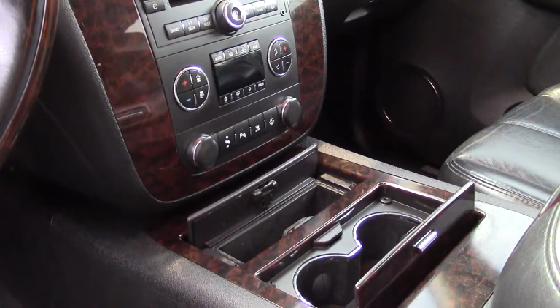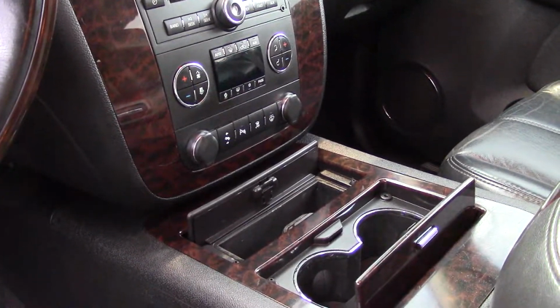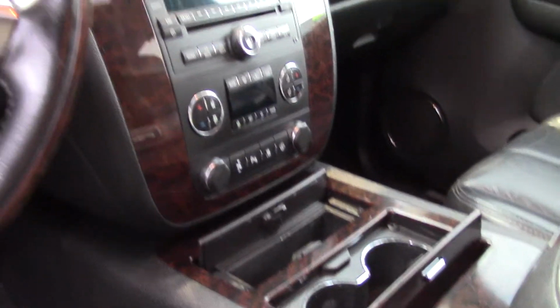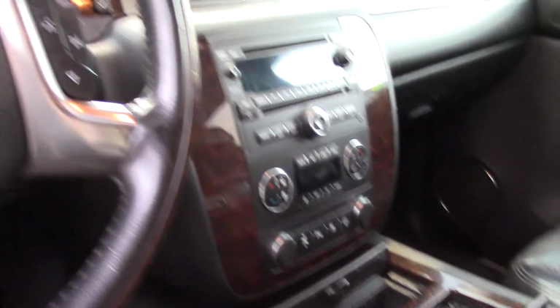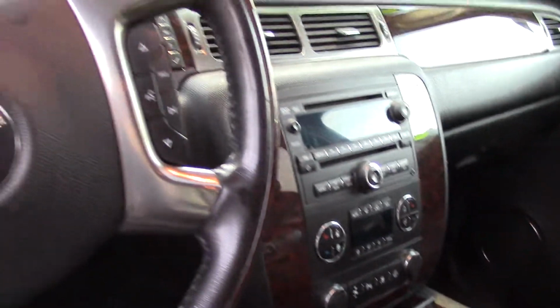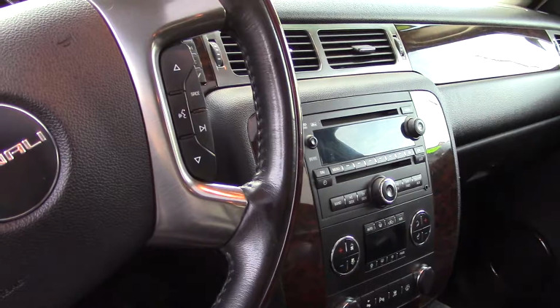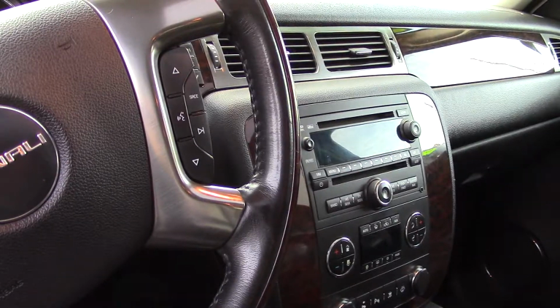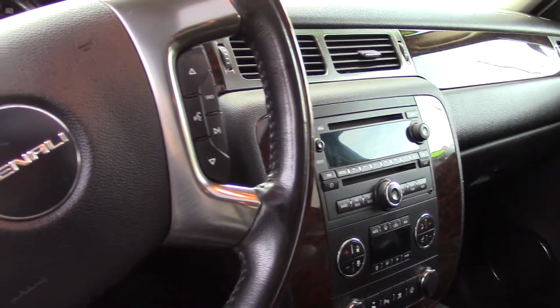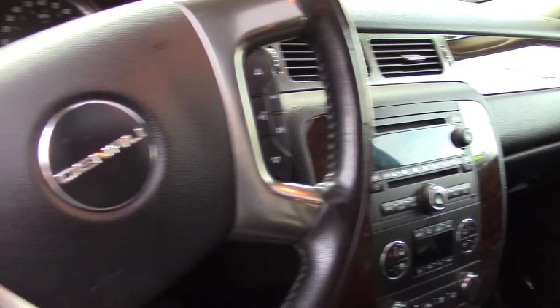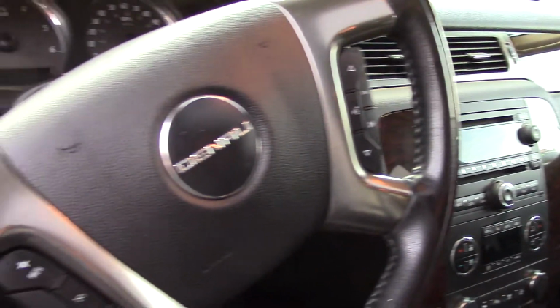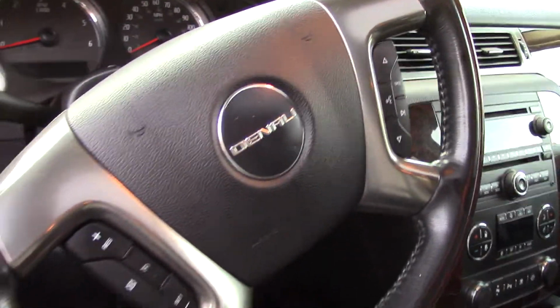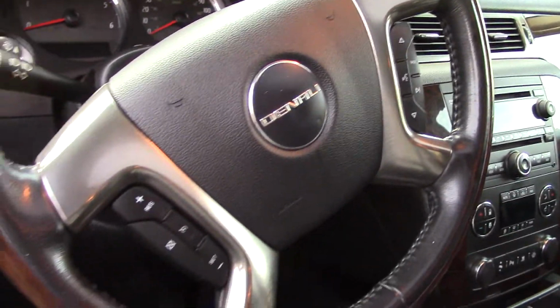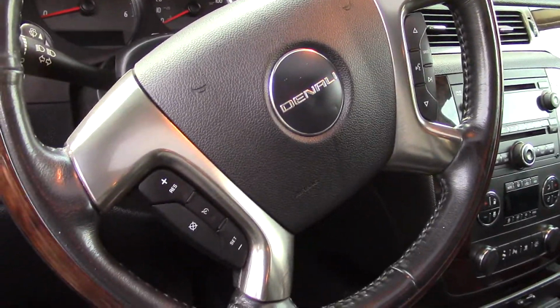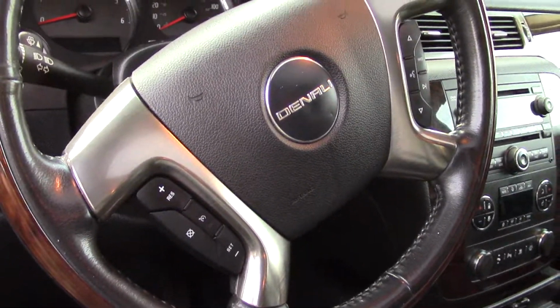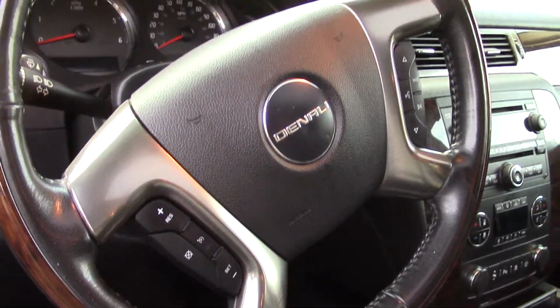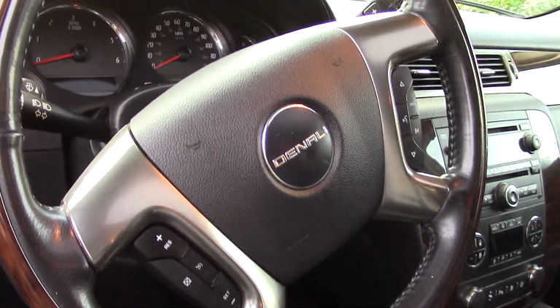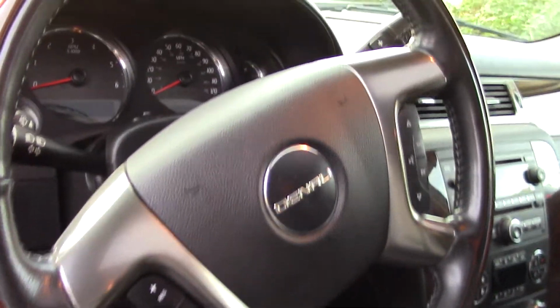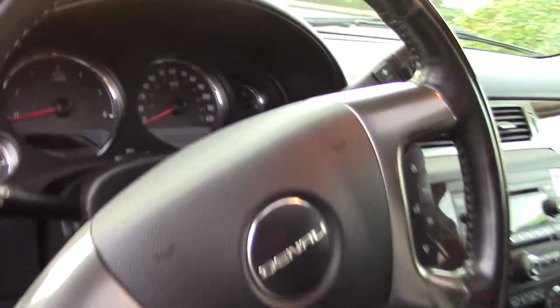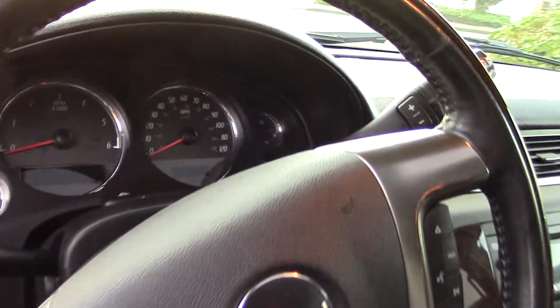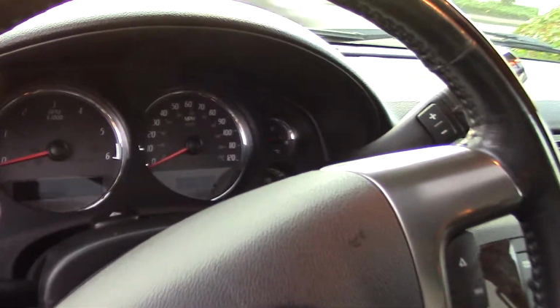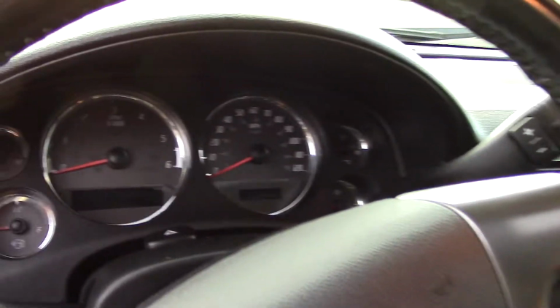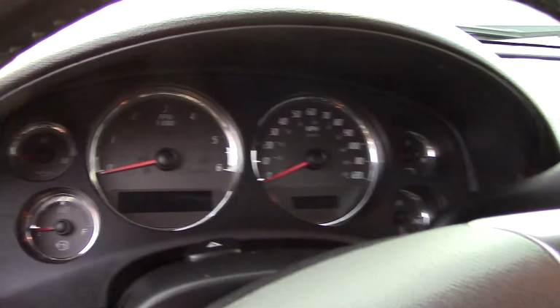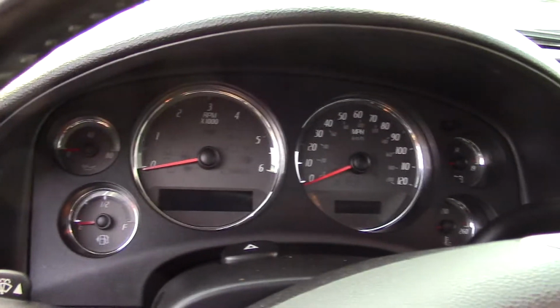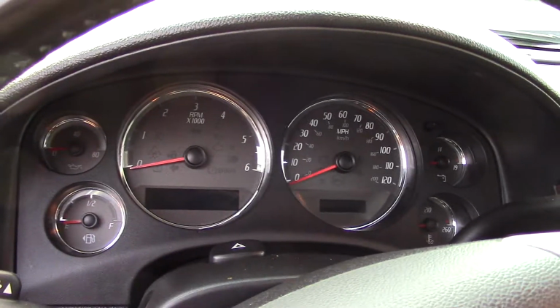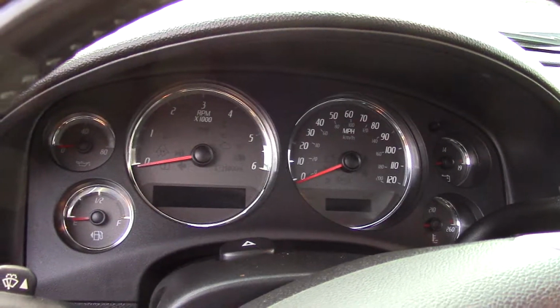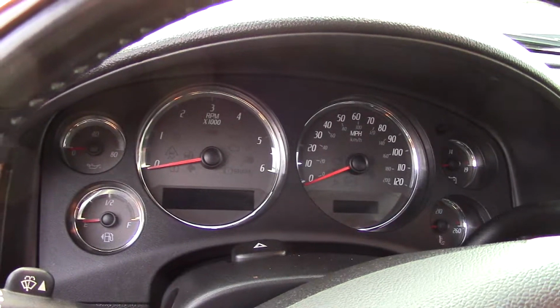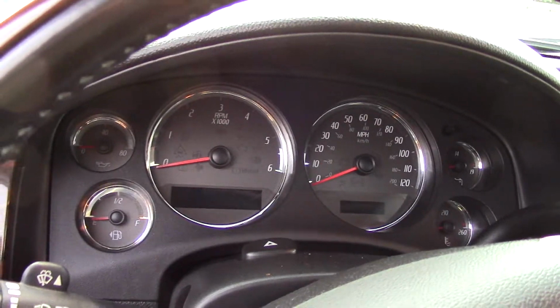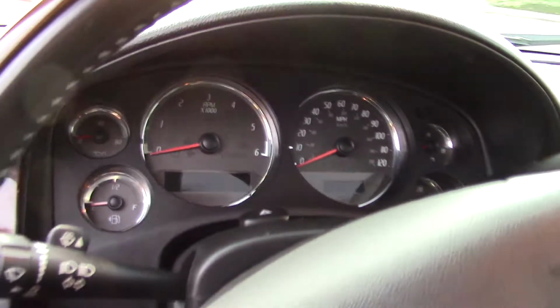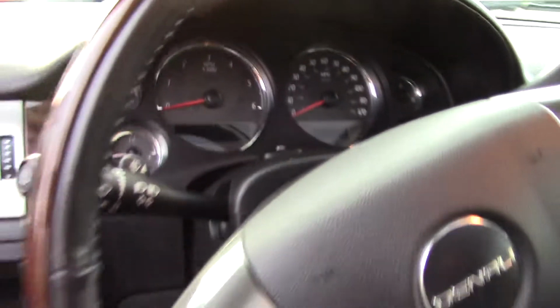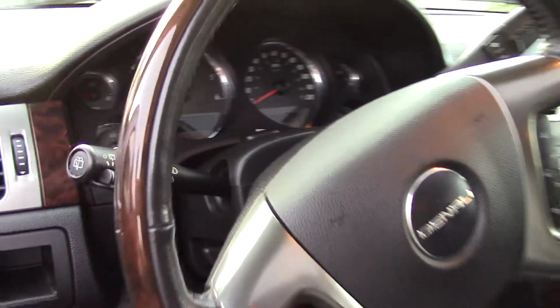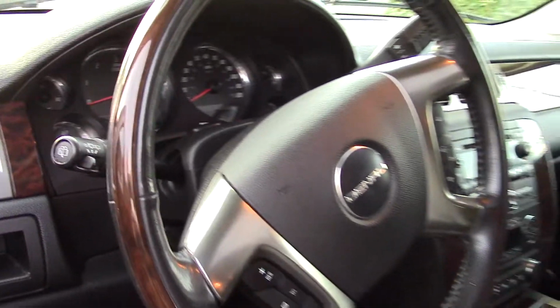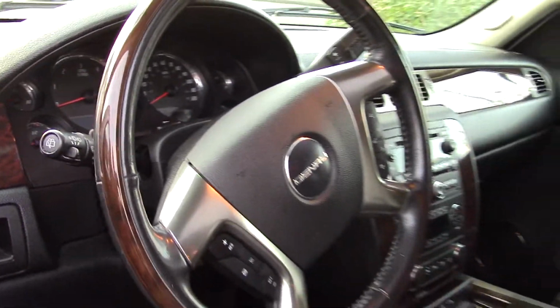Listen to how many adjustments there are for the driver and passenger seats. By the way, there is a rear entertainment system — I always wanted one of those as a kid, and I'm sure your kids and adults stuck in the back will appreciate it.